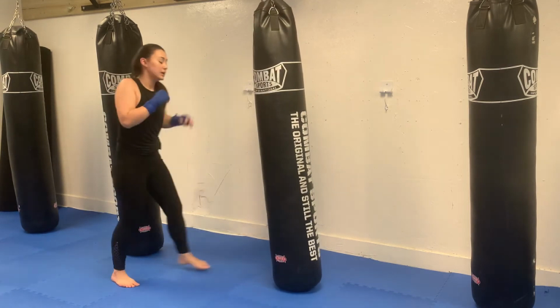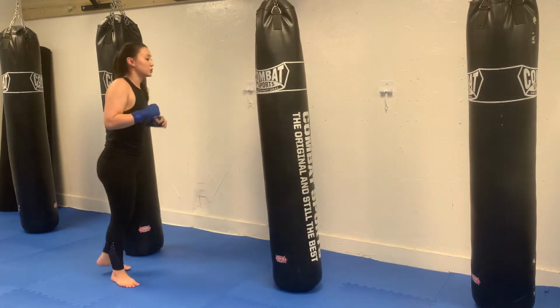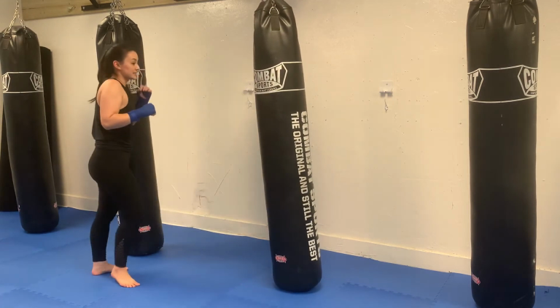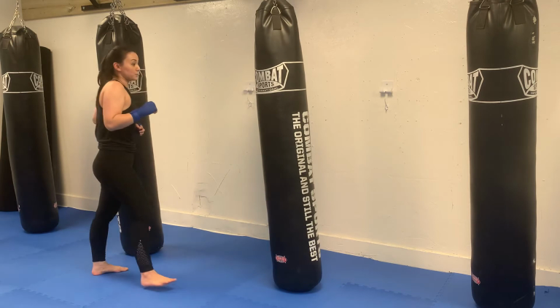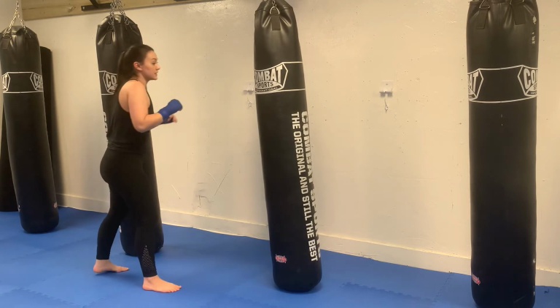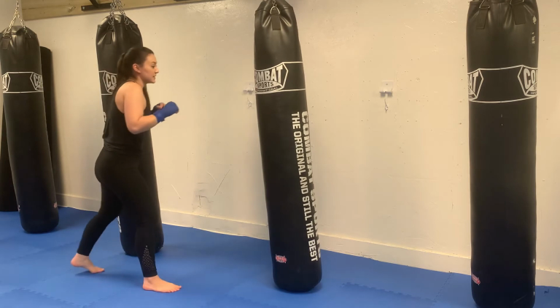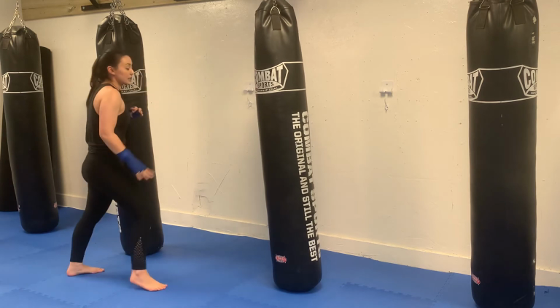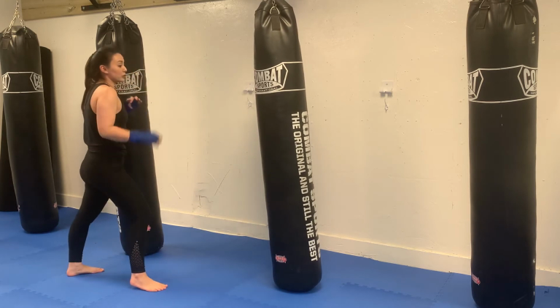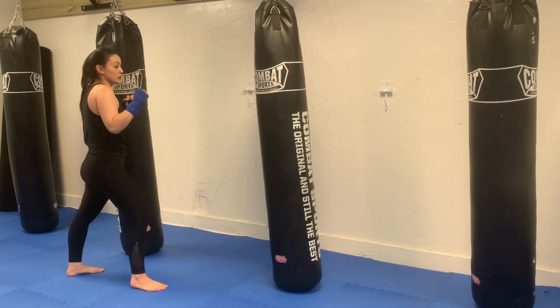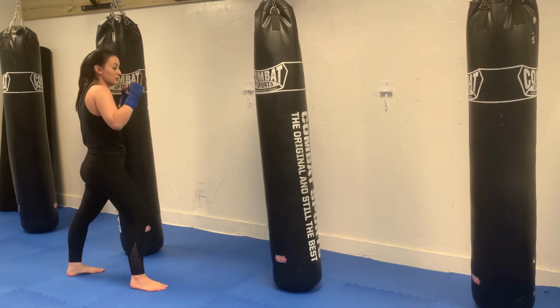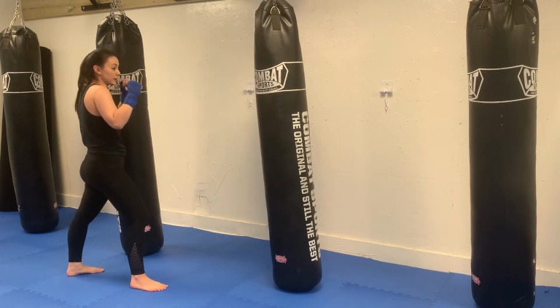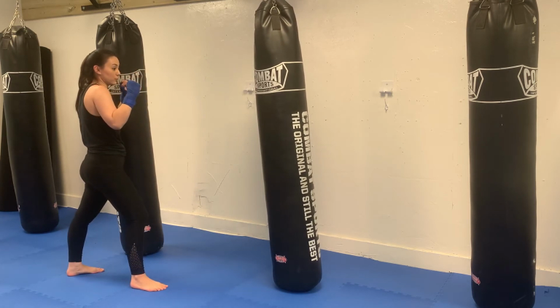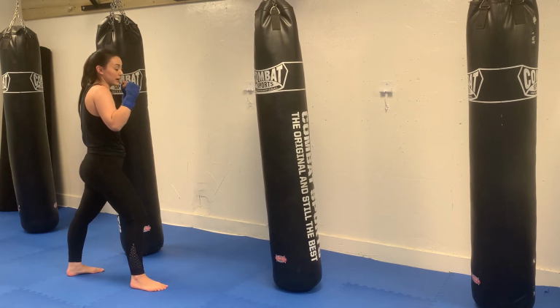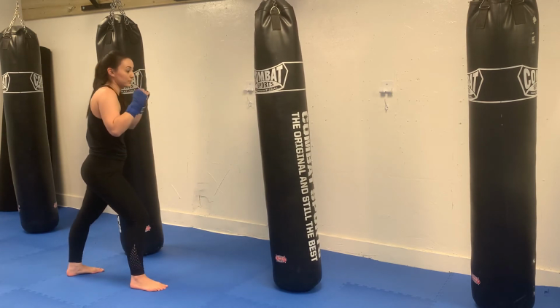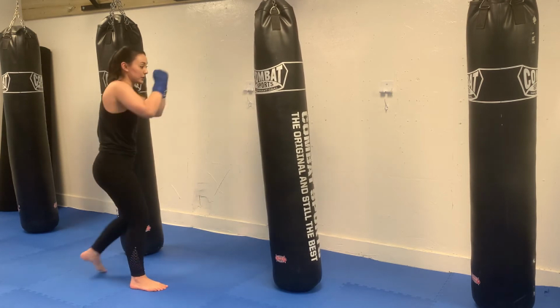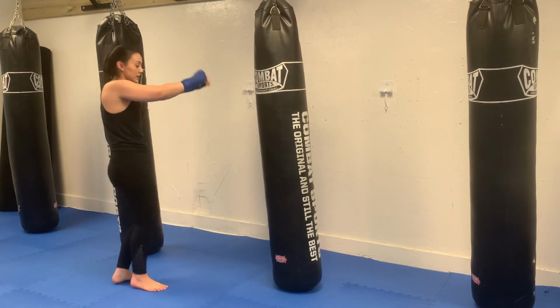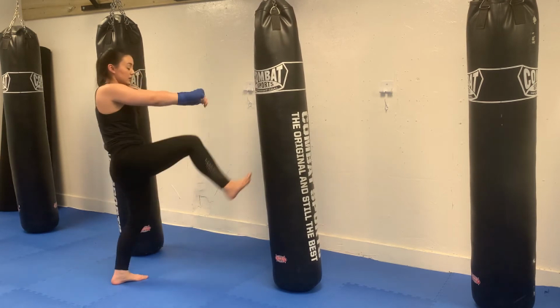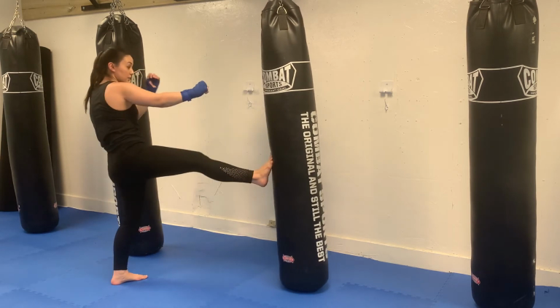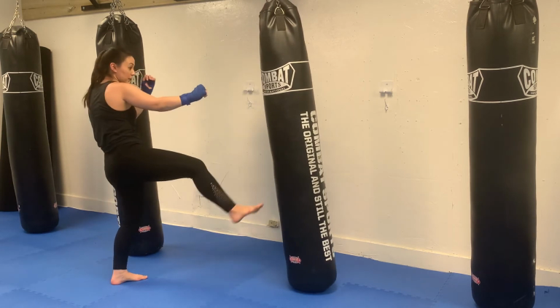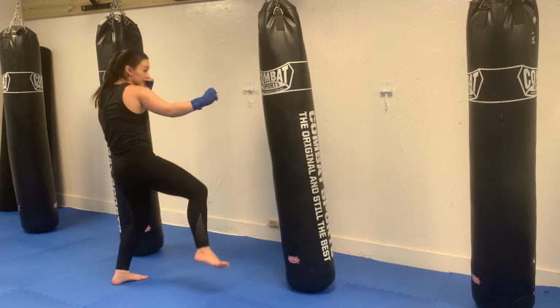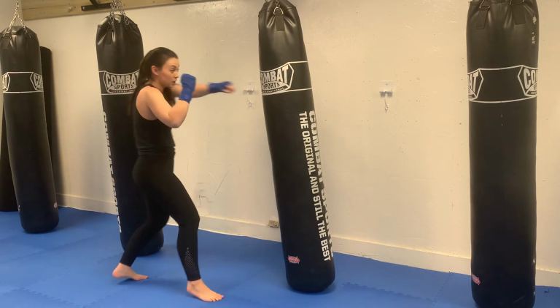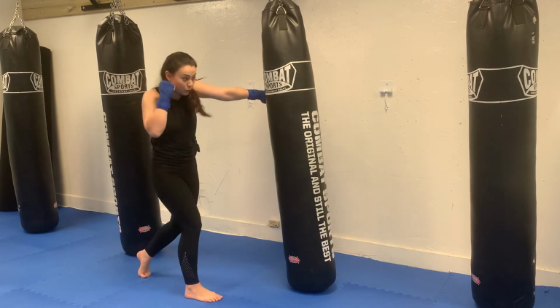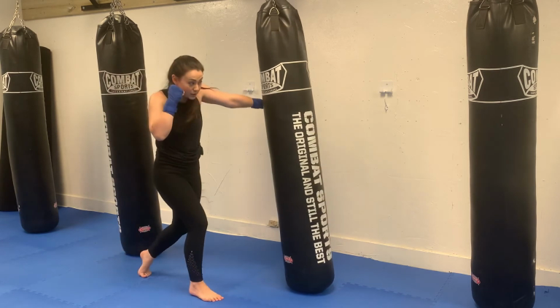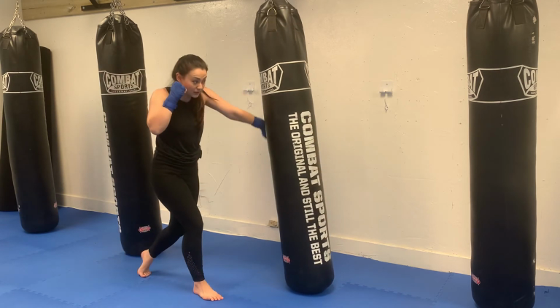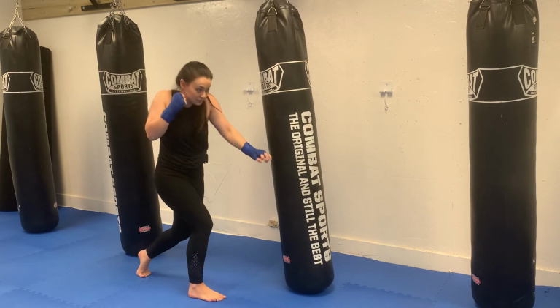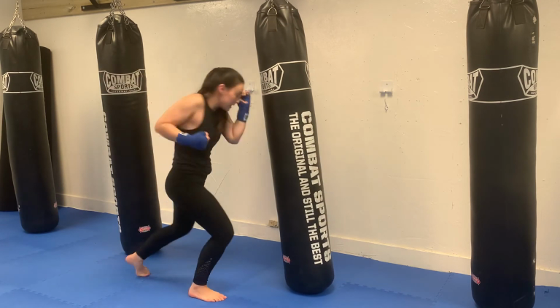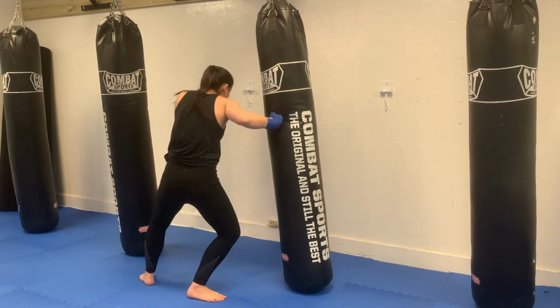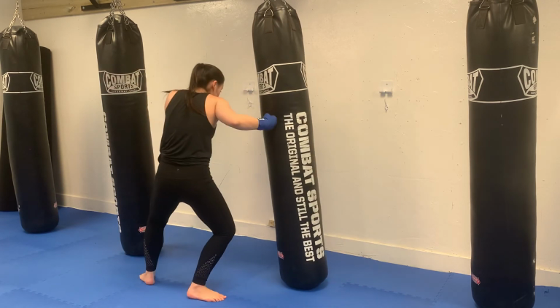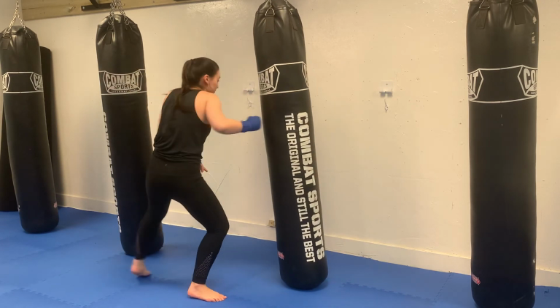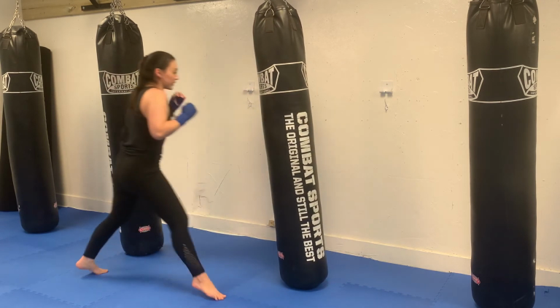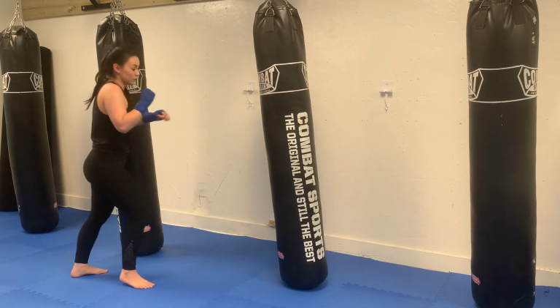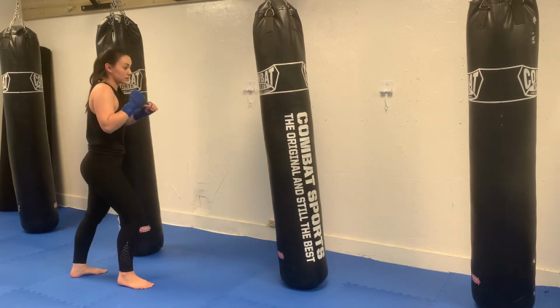Switching into southpaw stance. Now I'm going to front kick with my right foot. Front kick, cross with the left, body hook with the right. One more time.